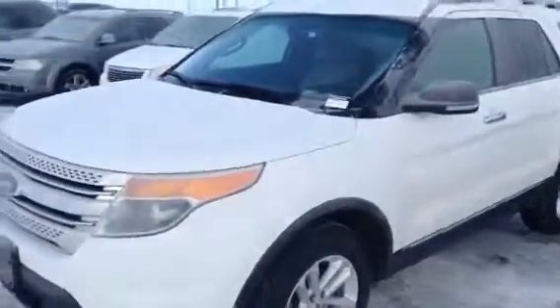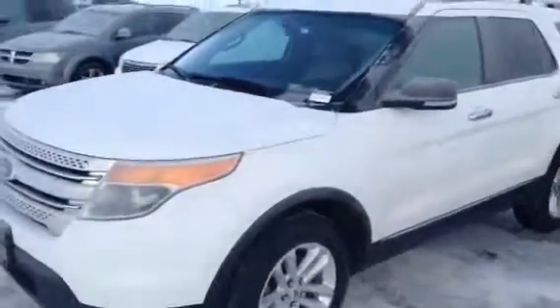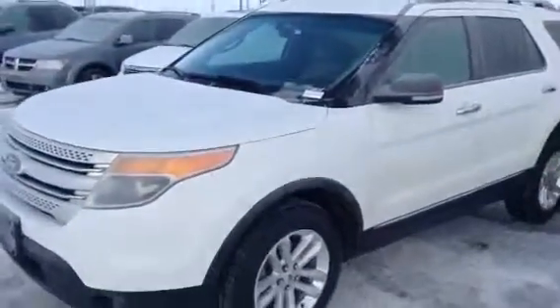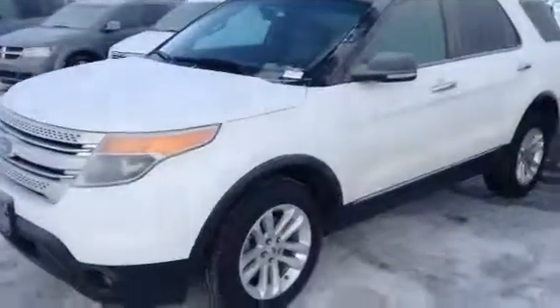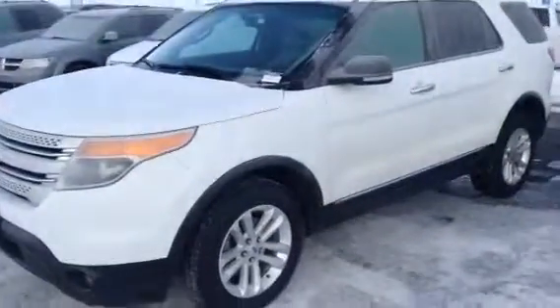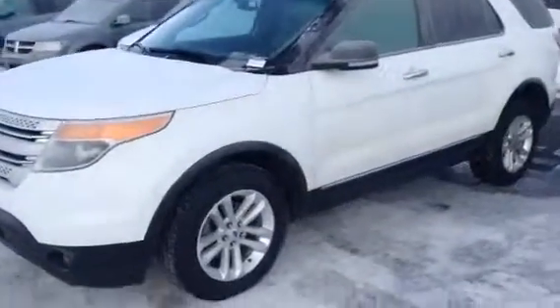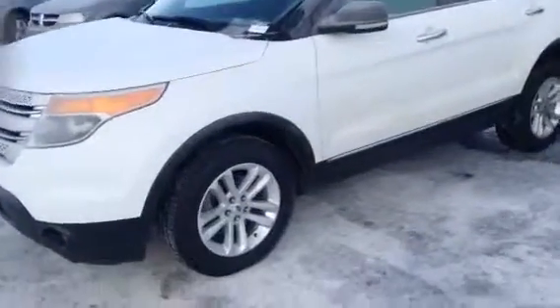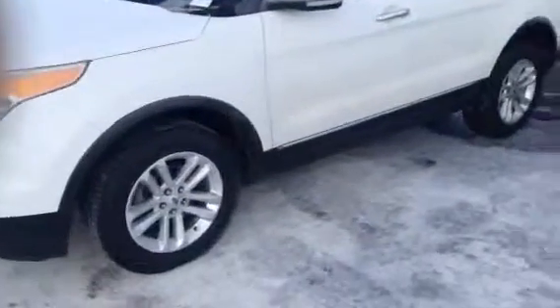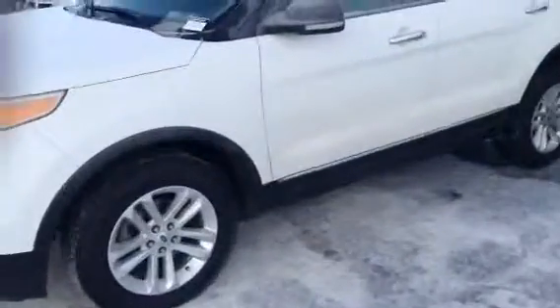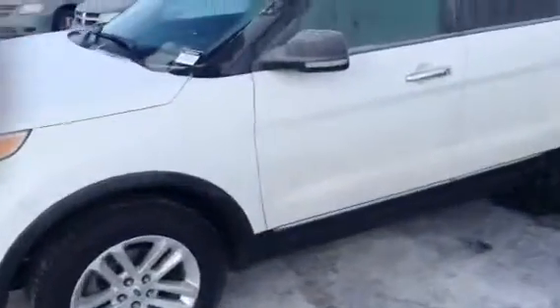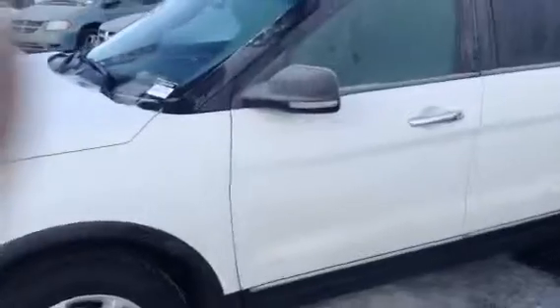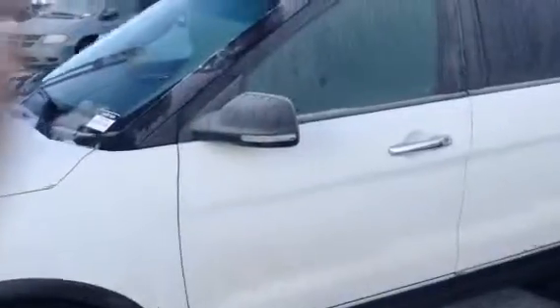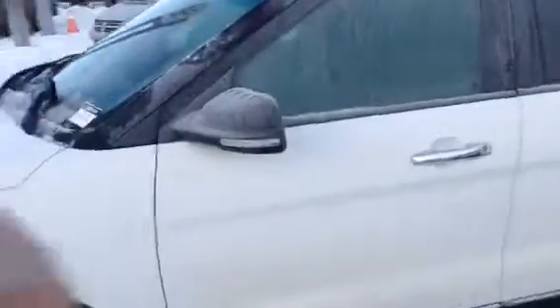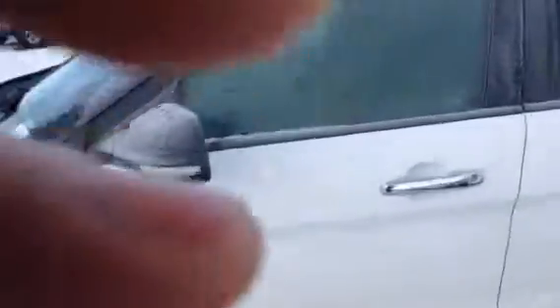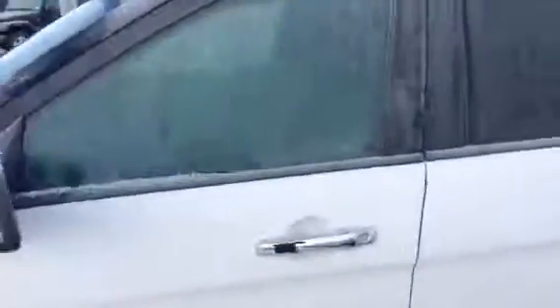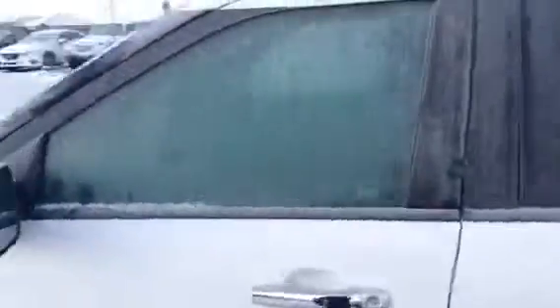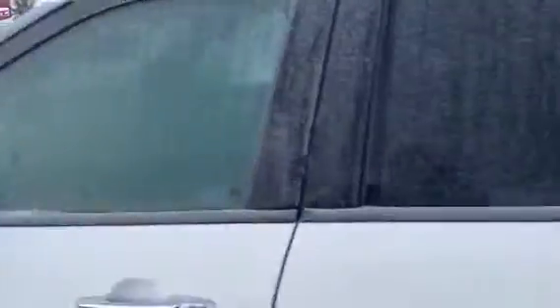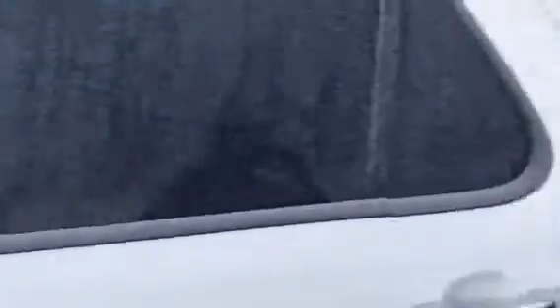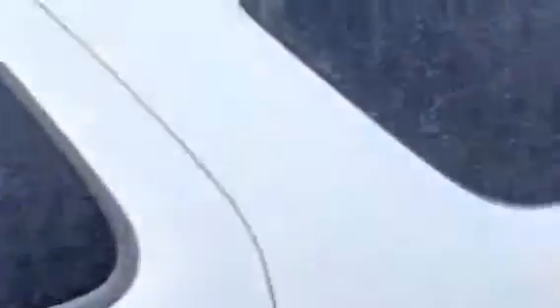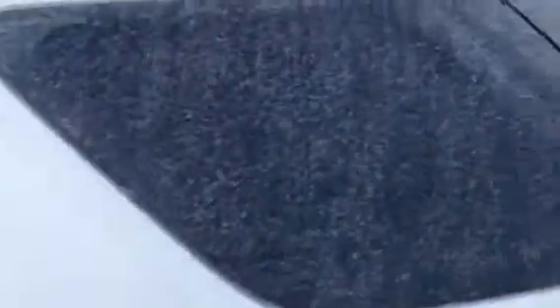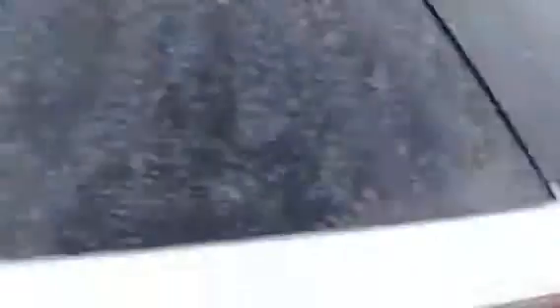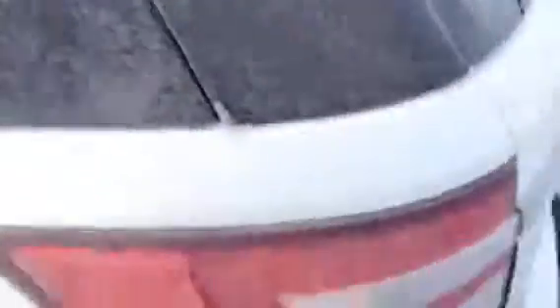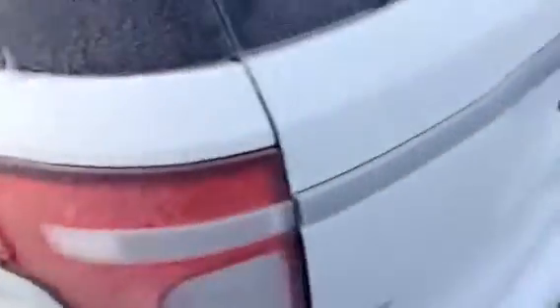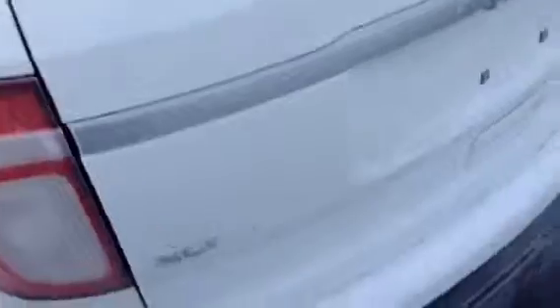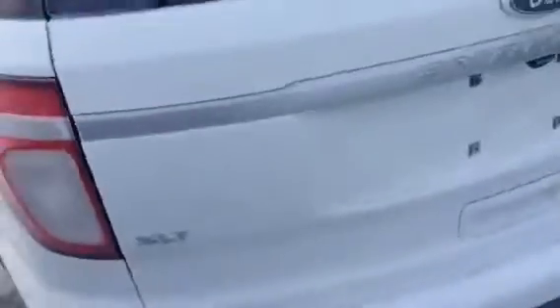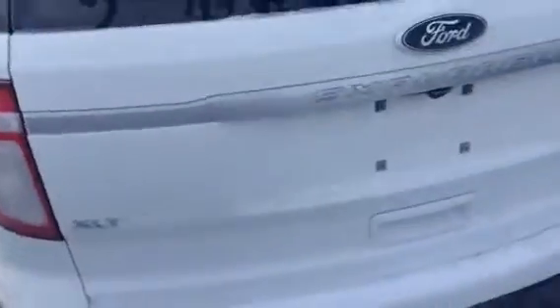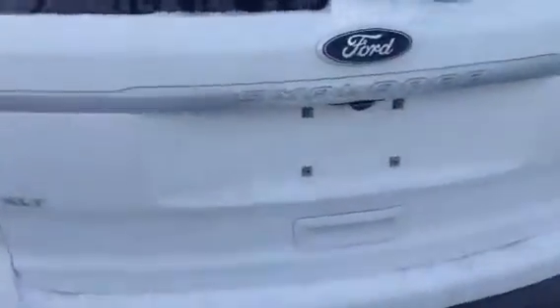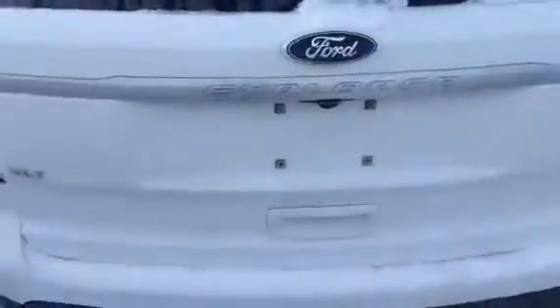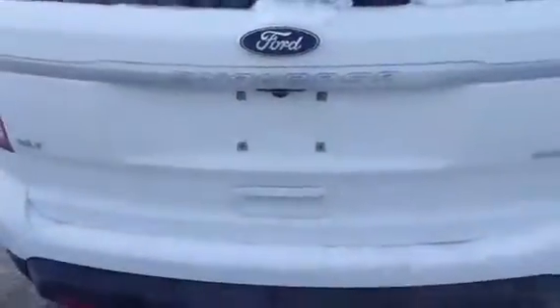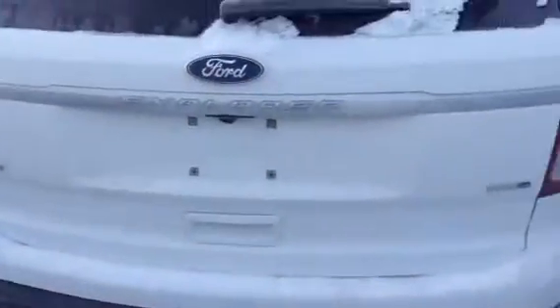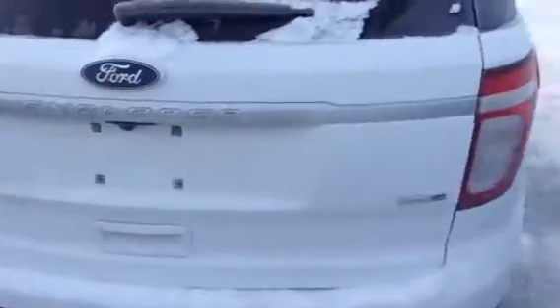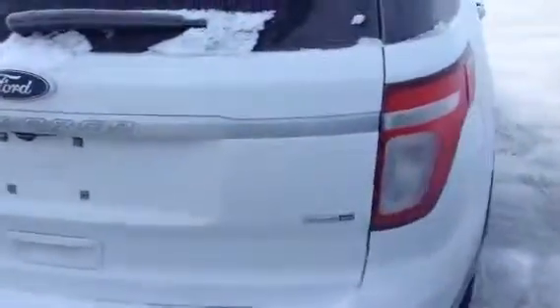As you can see, the vehicle is in immaculate condition with alloy wheels. We have heated mirrors, turn signal and mirrors. Let me take a walk around here and see the shape of the paint here, which is not a scratch that we can see.